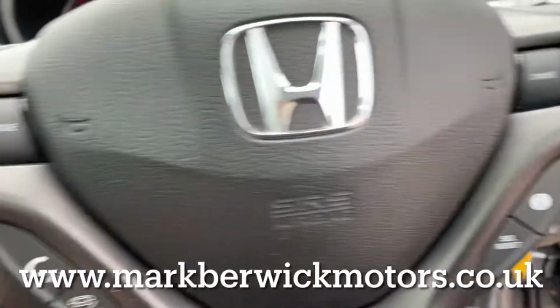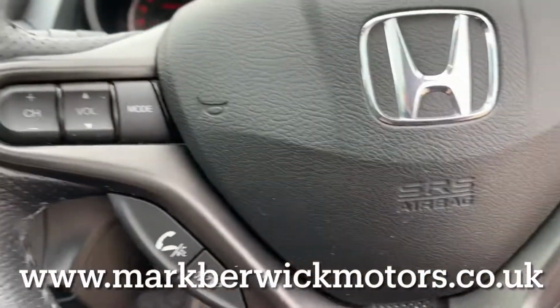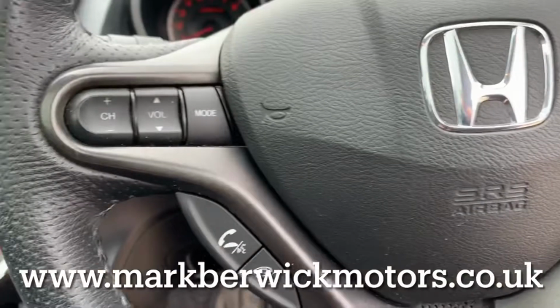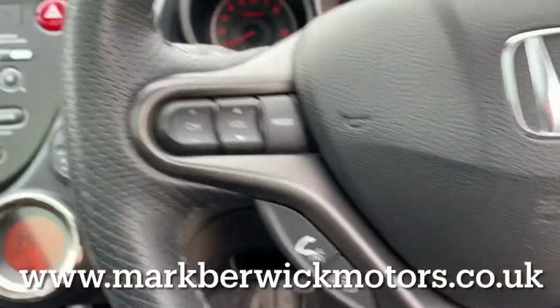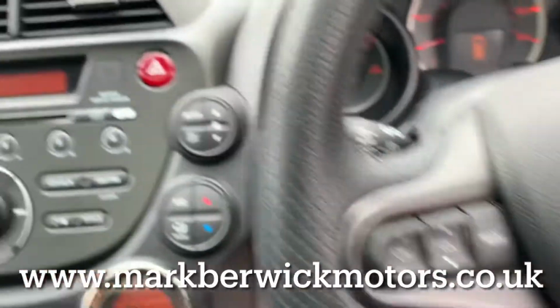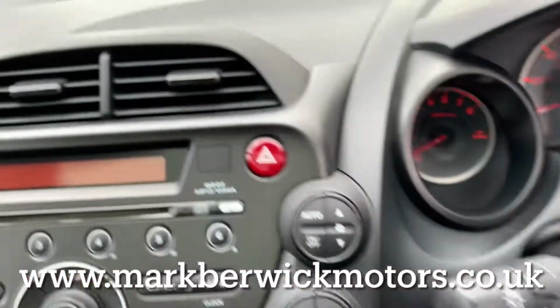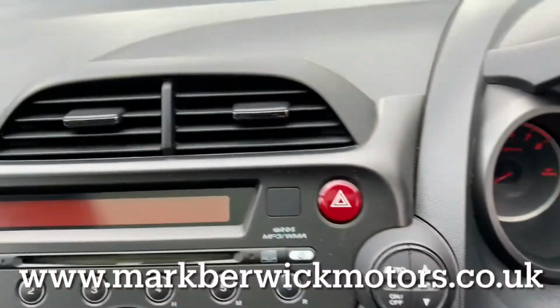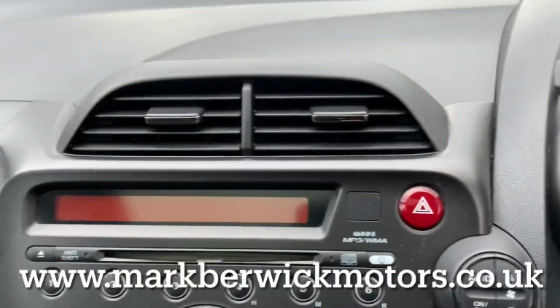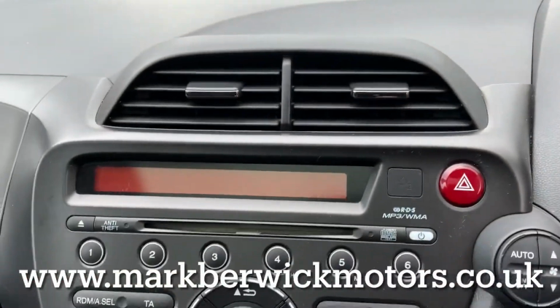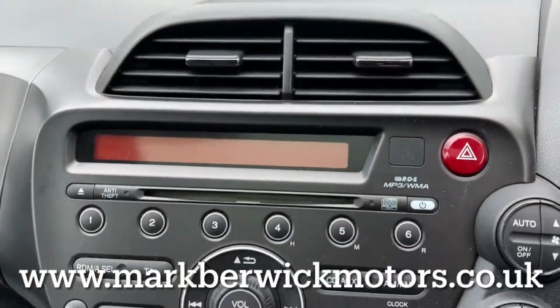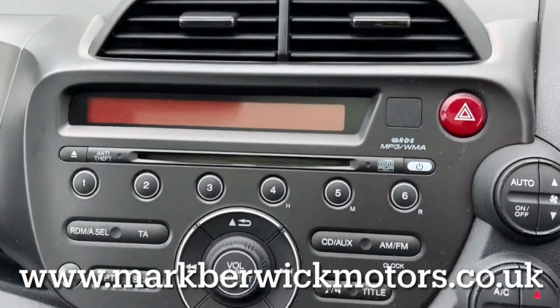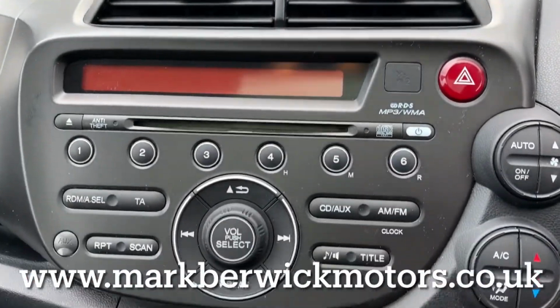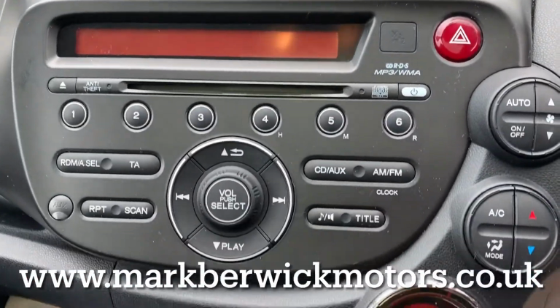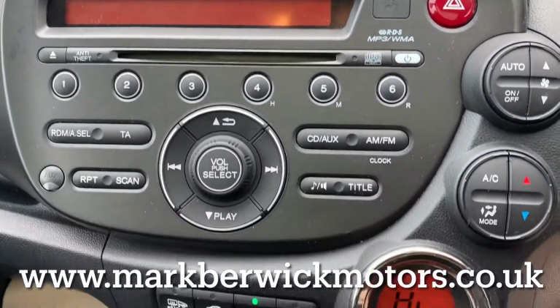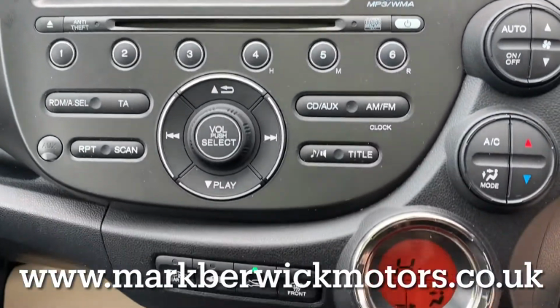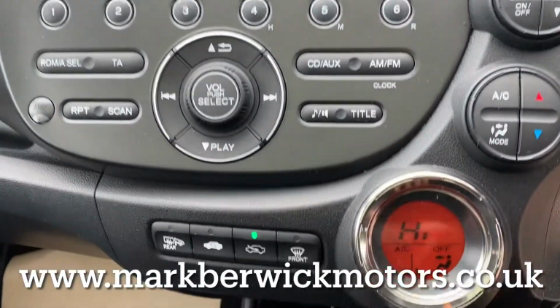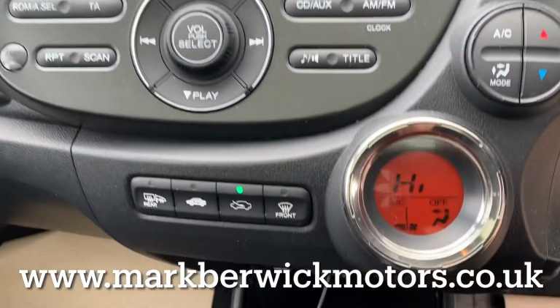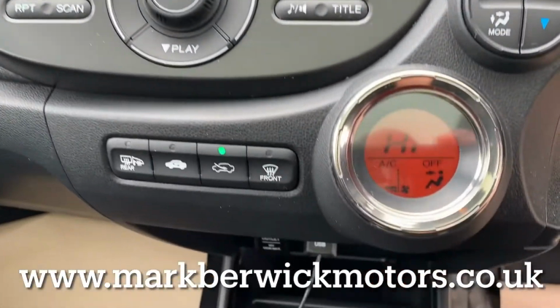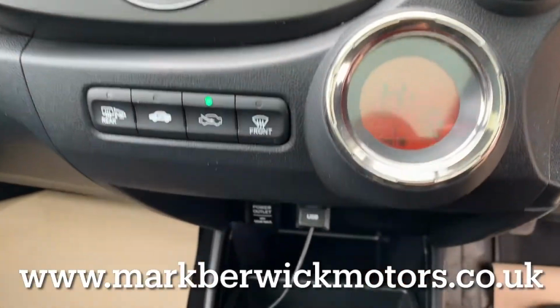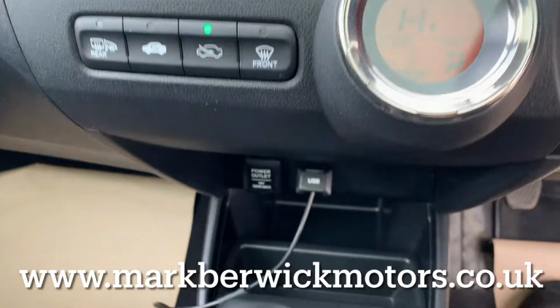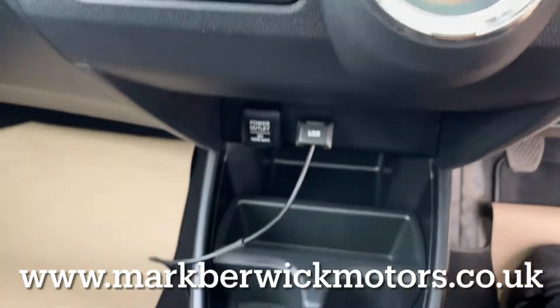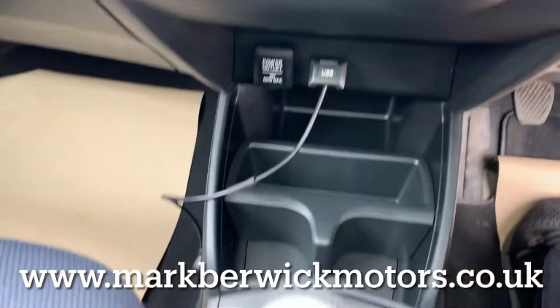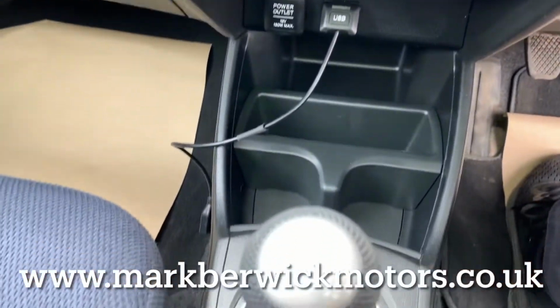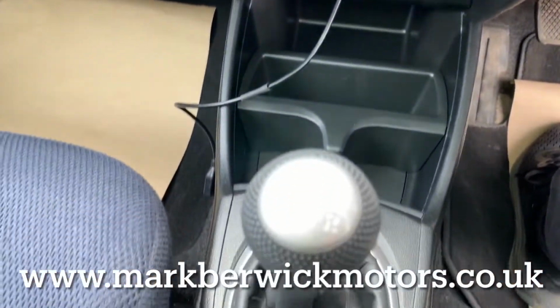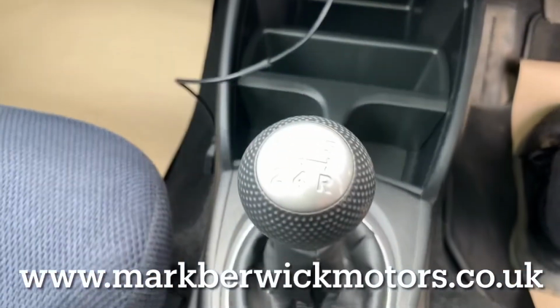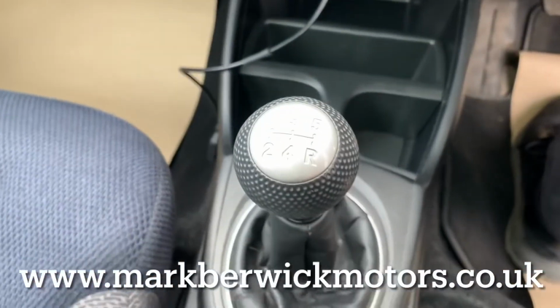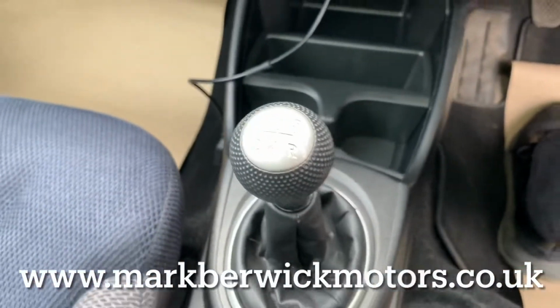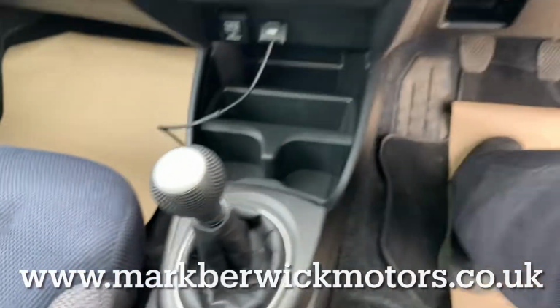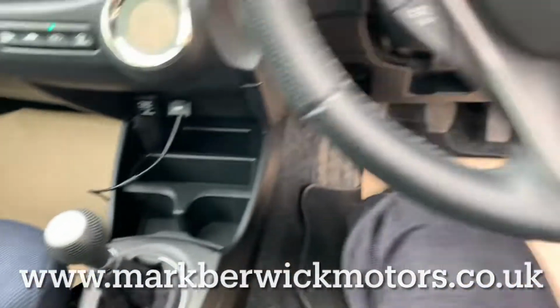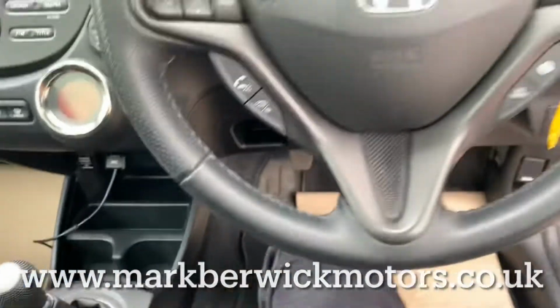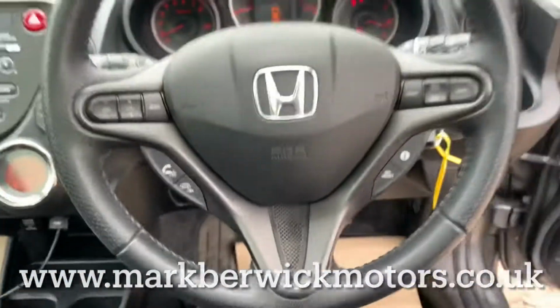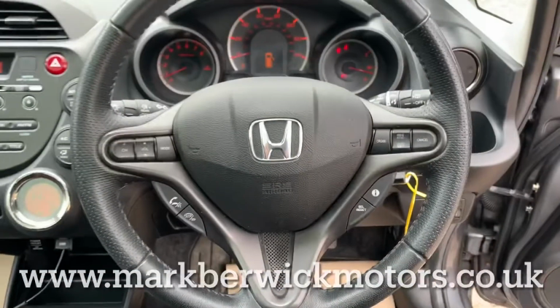It's important you know all my cars are fully sanitised for your and my safety. I hope you enjoyed the video, found it useful, and I'll speak to you soon.